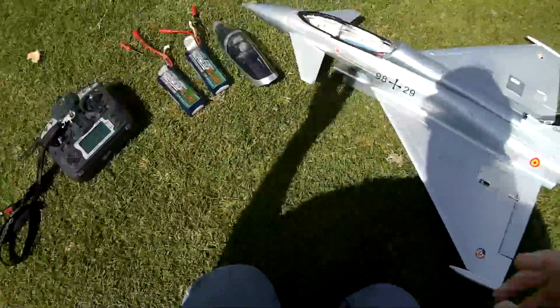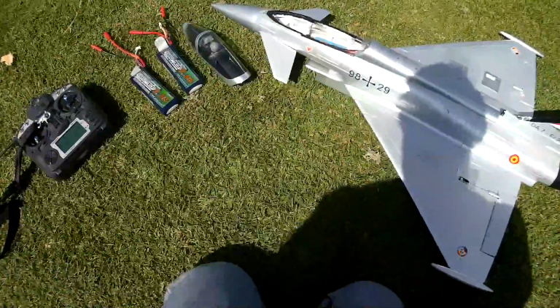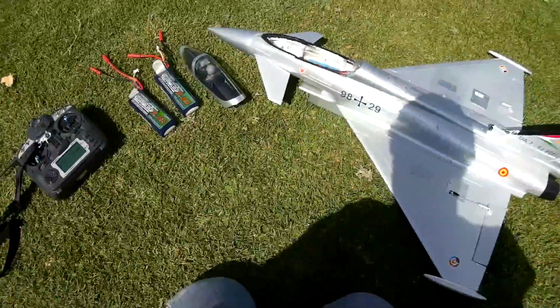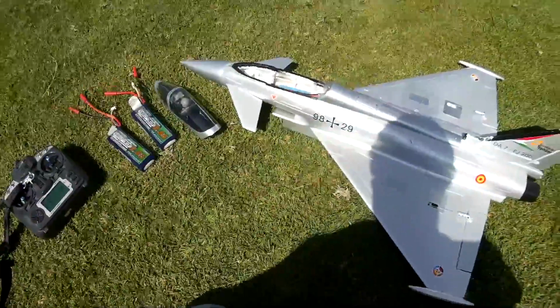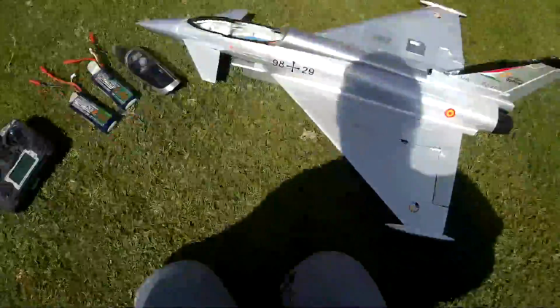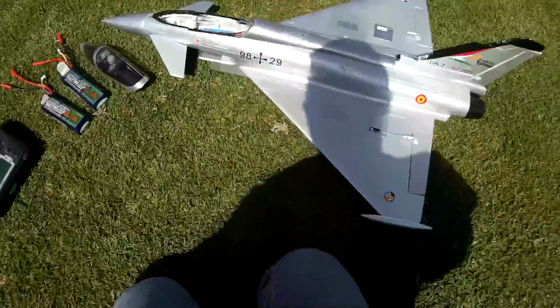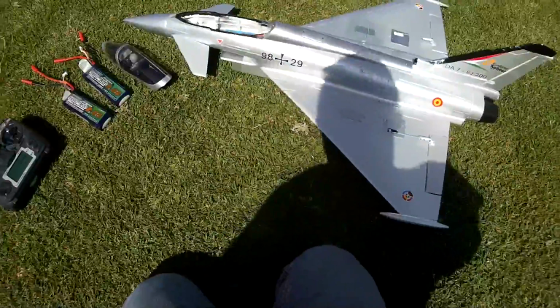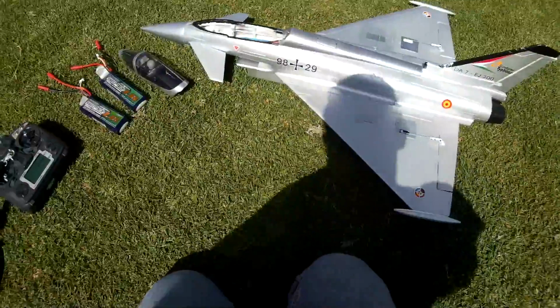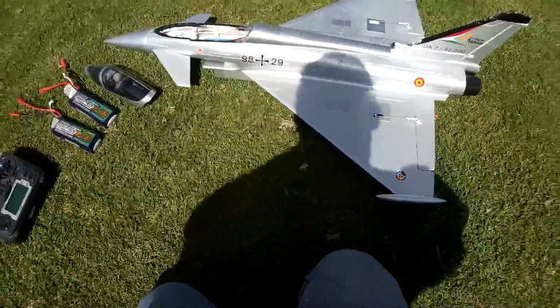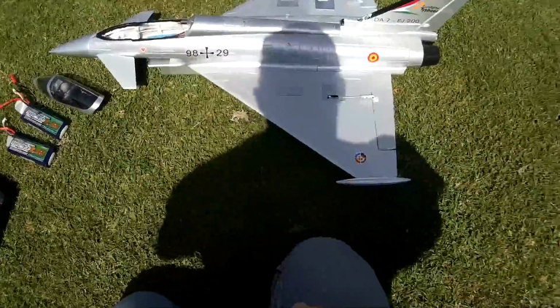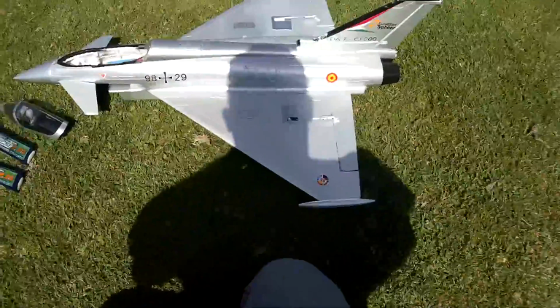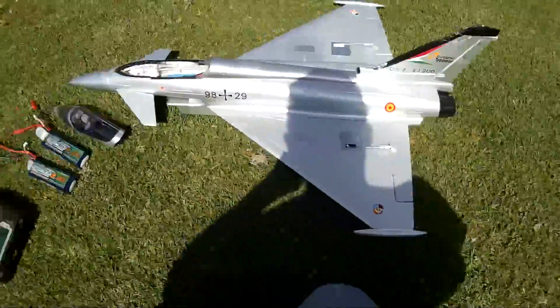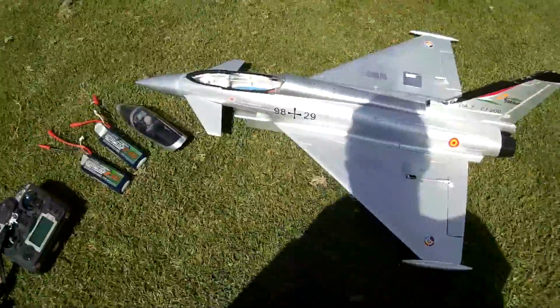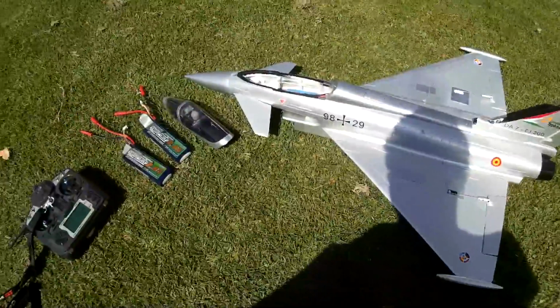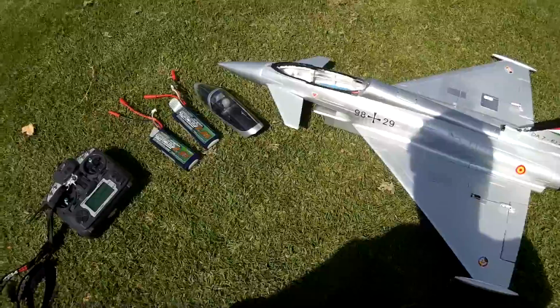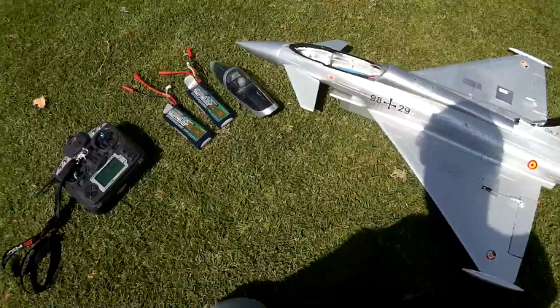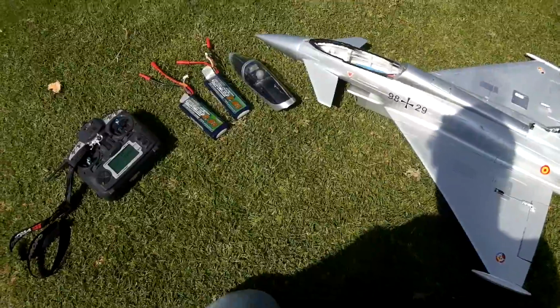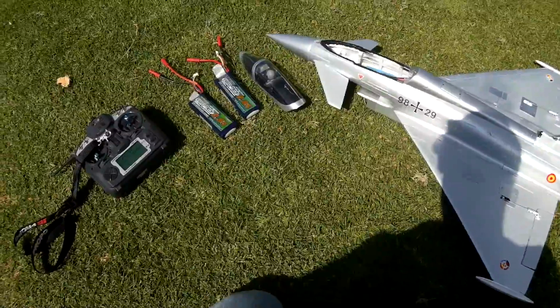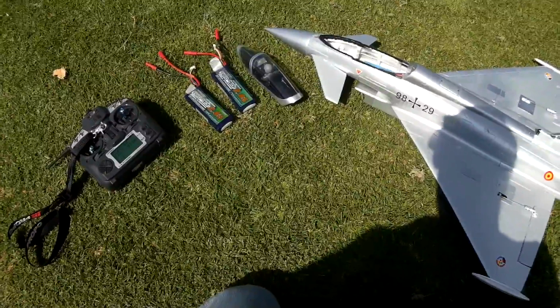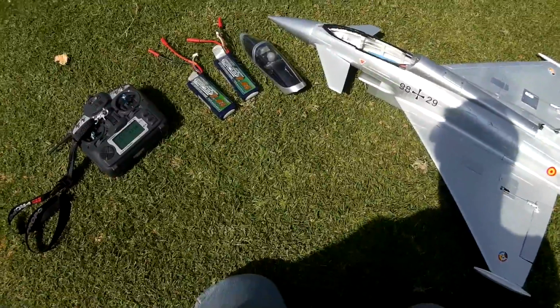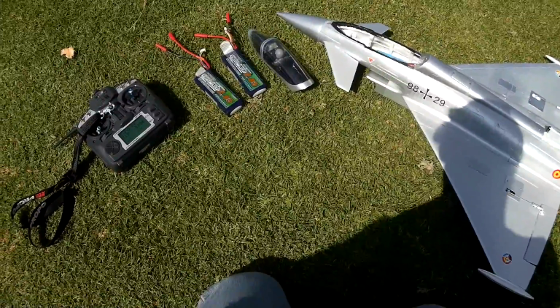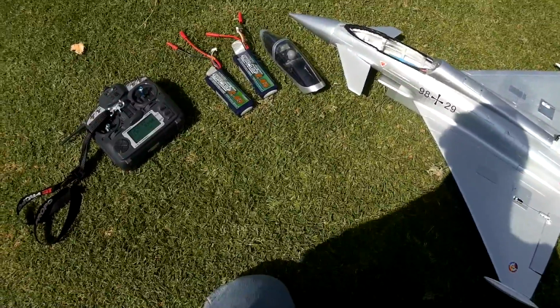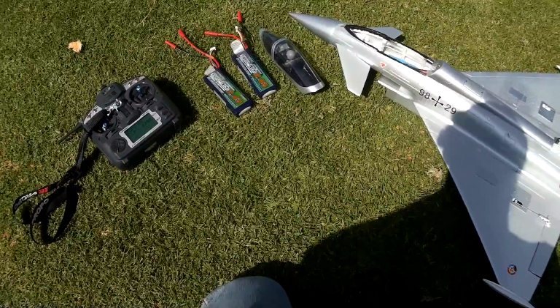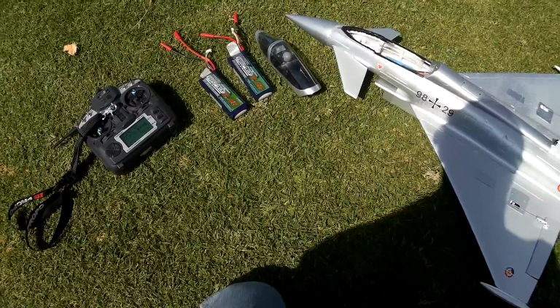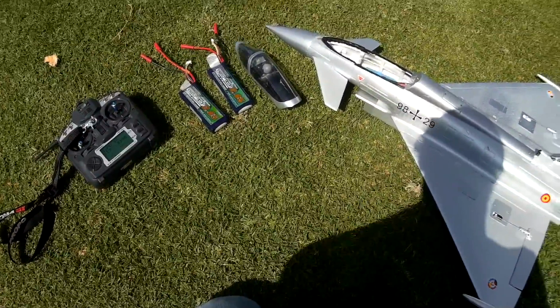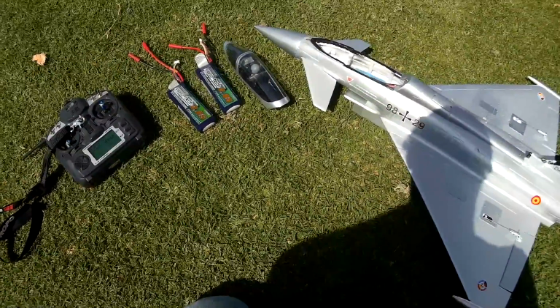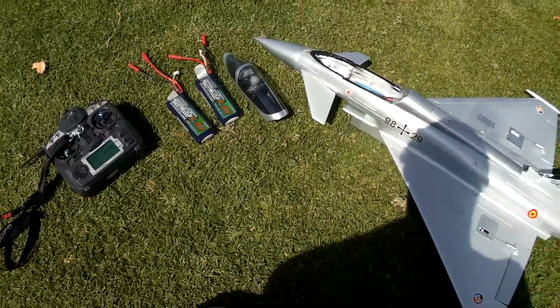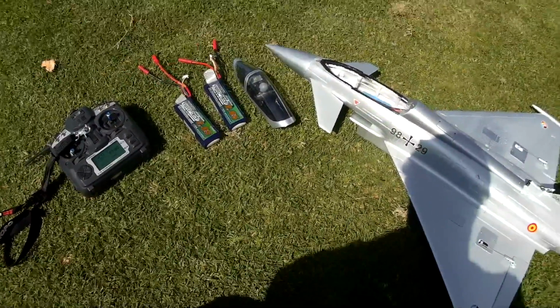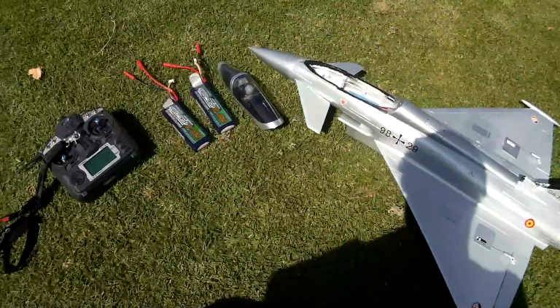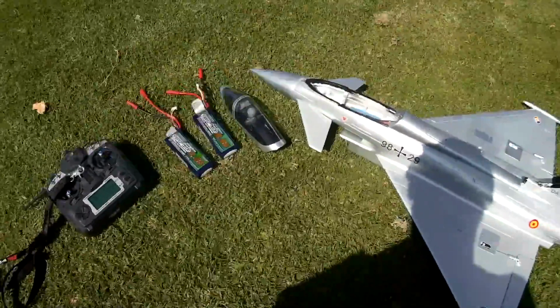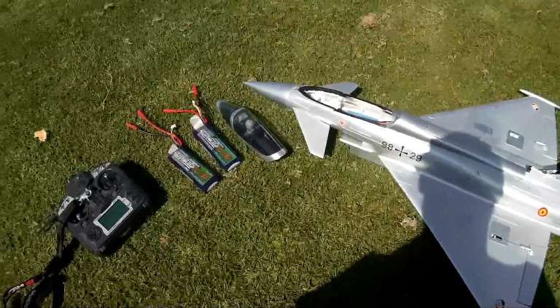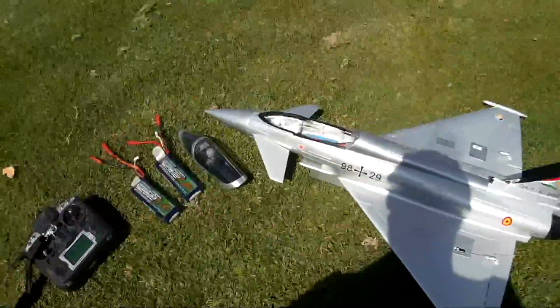Alrighty, finally out with the Eurofighter. I've only got two batteries for it — 35C, 2650s.